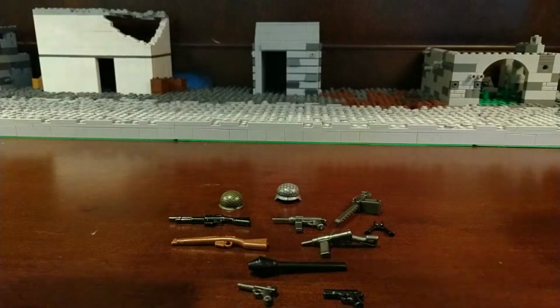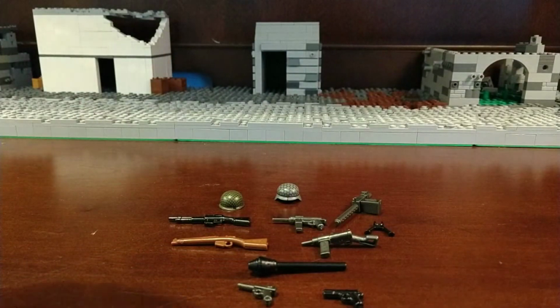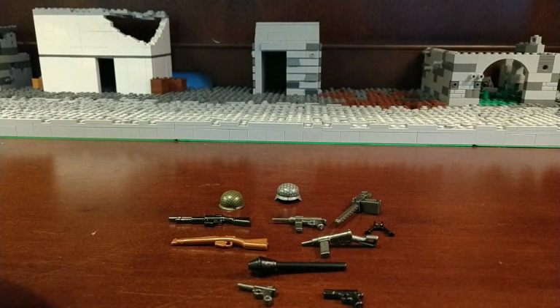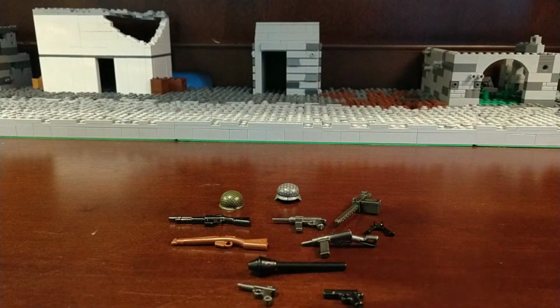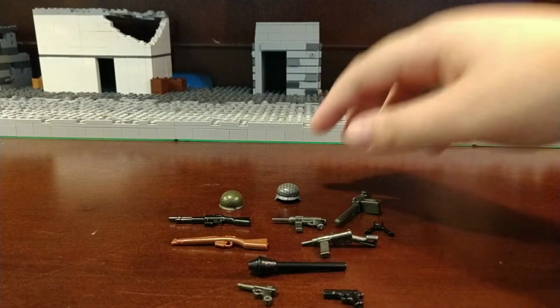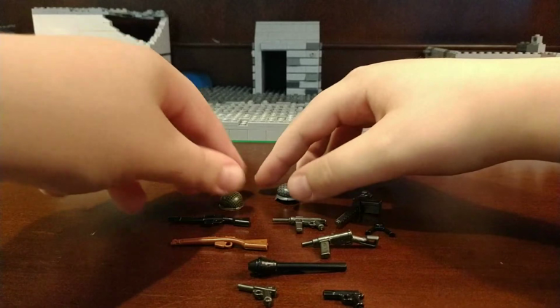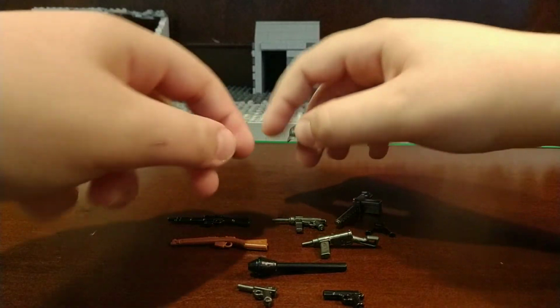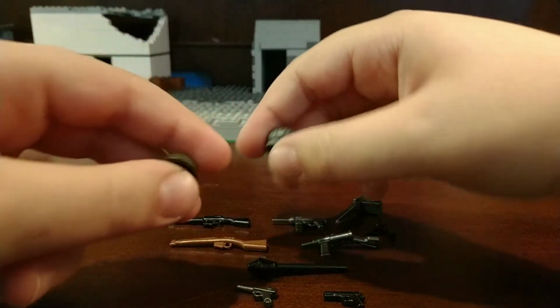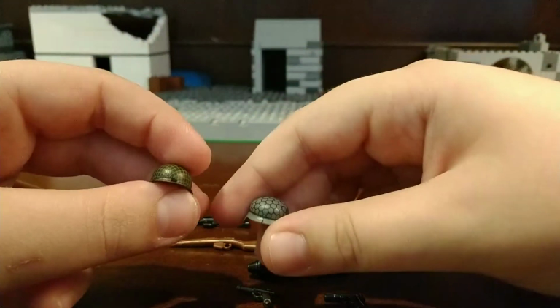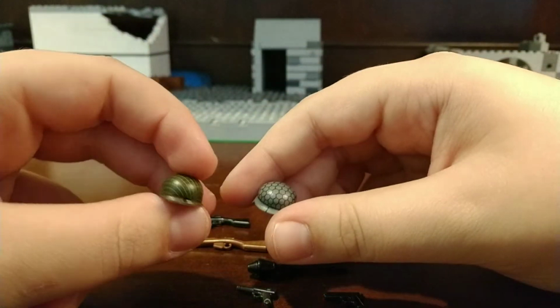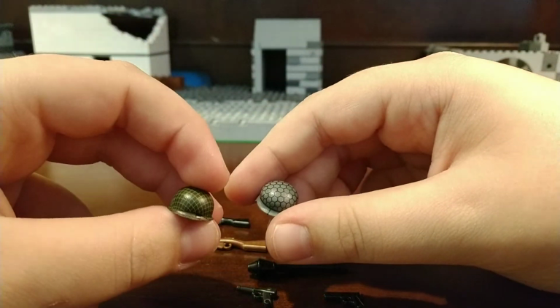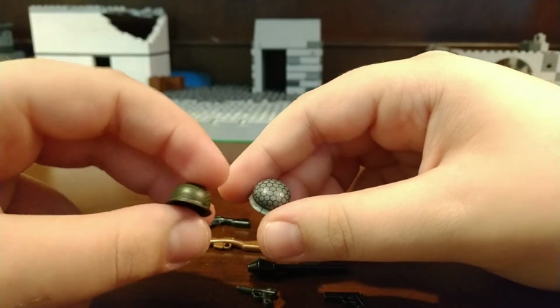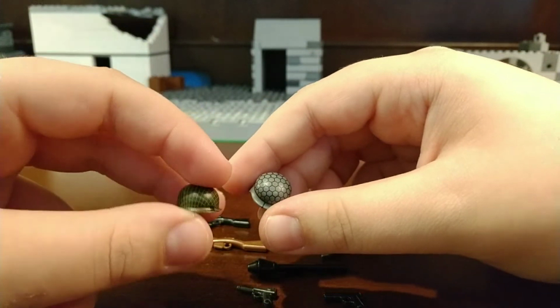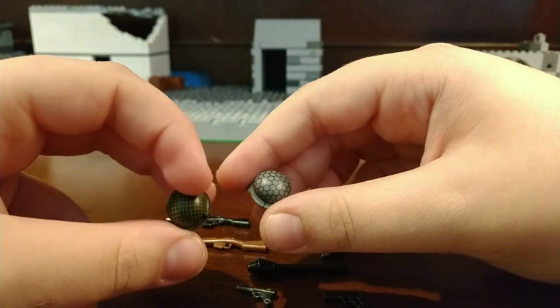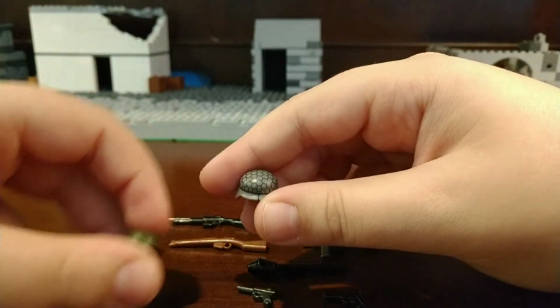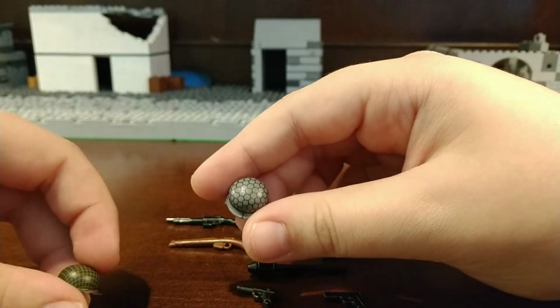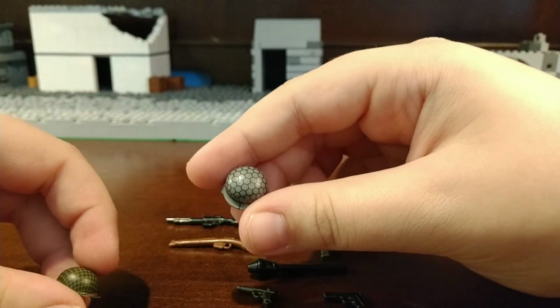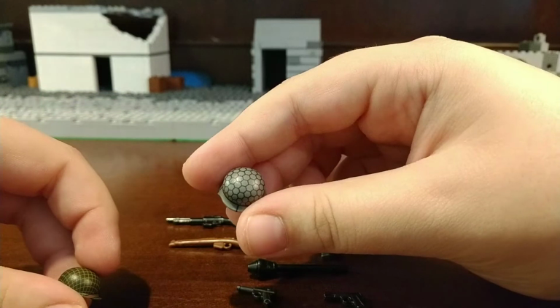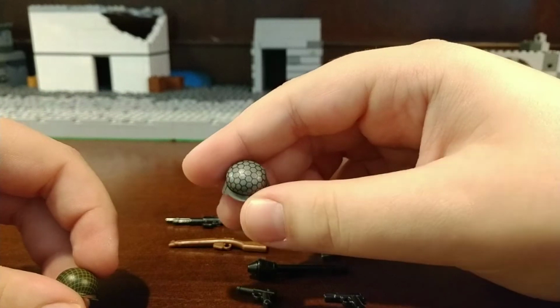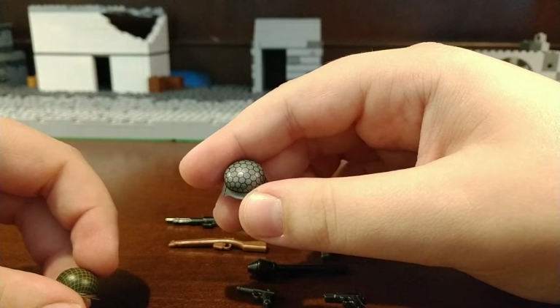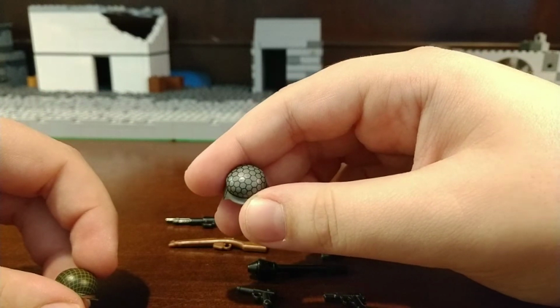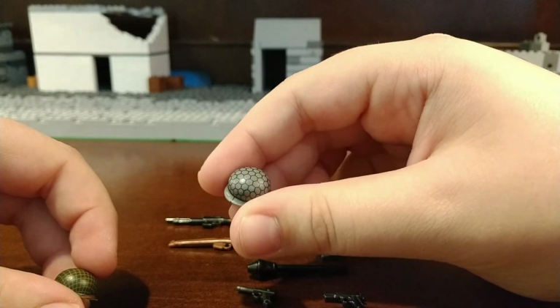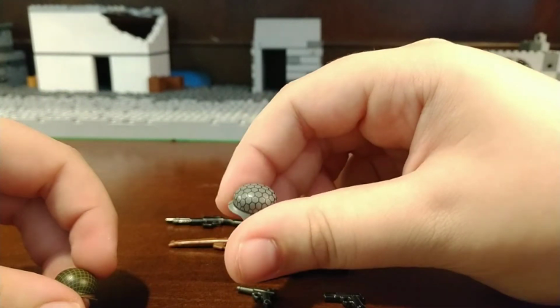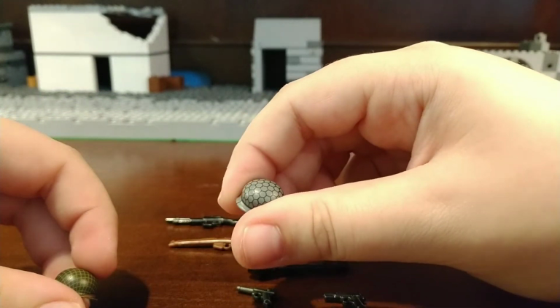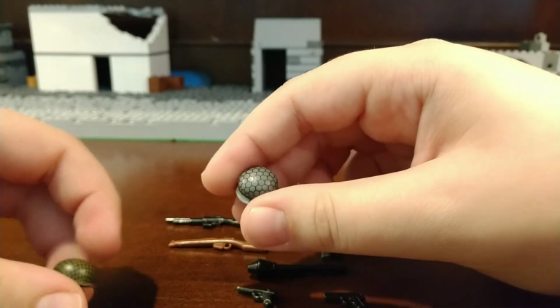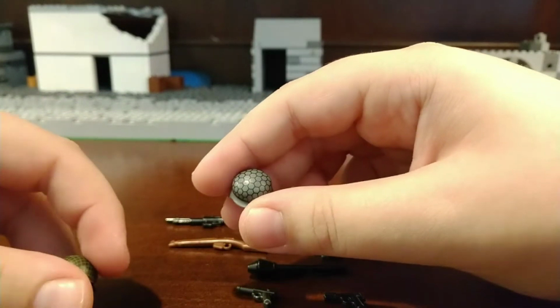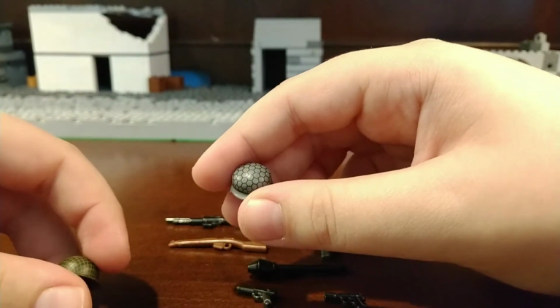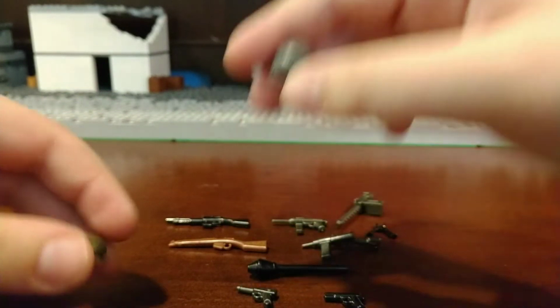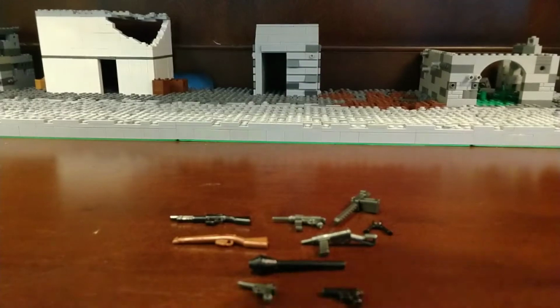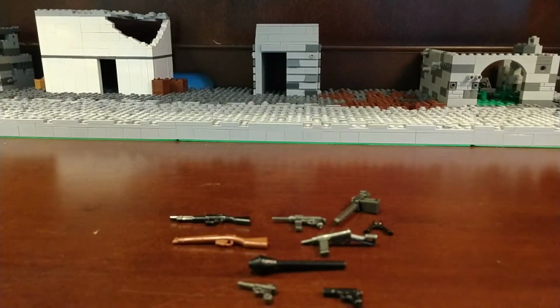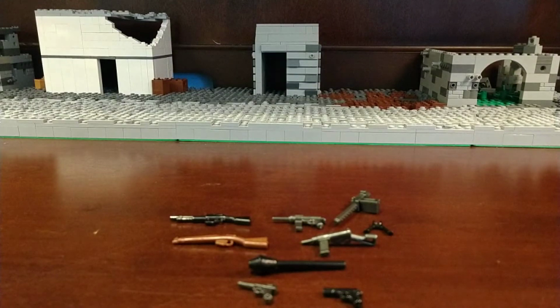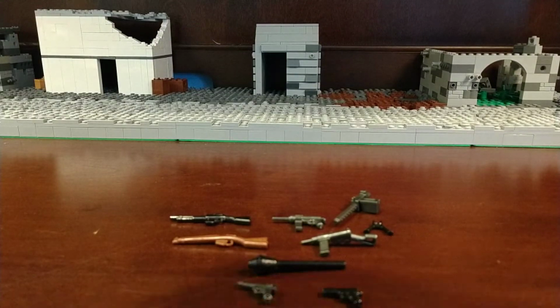I got two printed helmets: one netted American M1 steel pot helmet, and one — I think it's called chicken wire — printed helmet. Let me just put this off to the side.